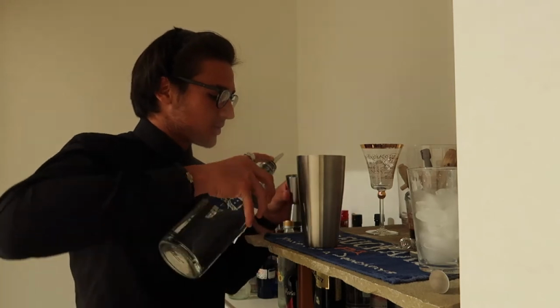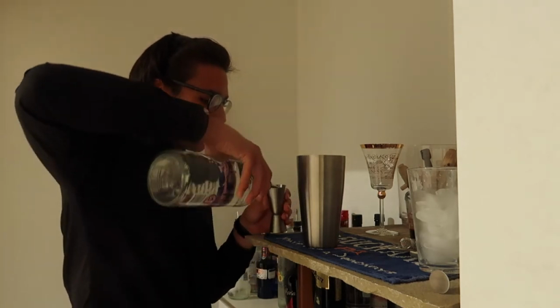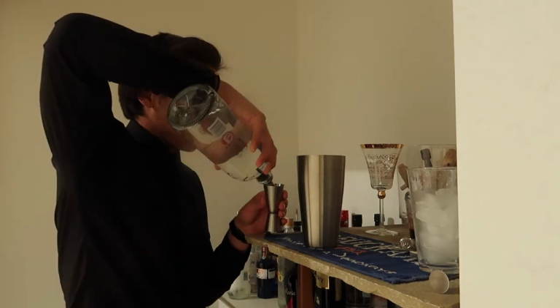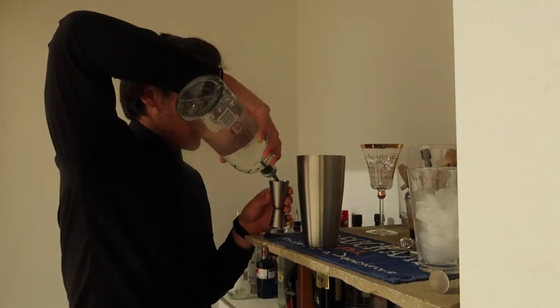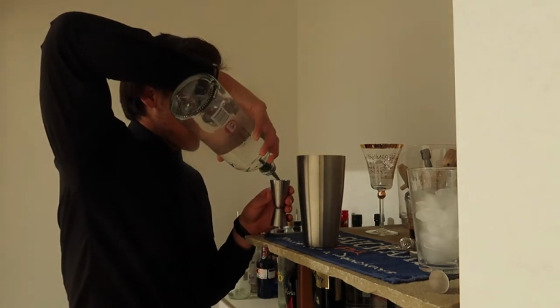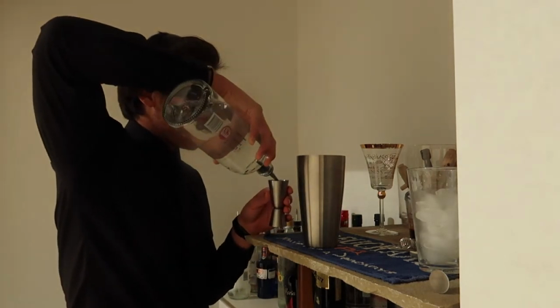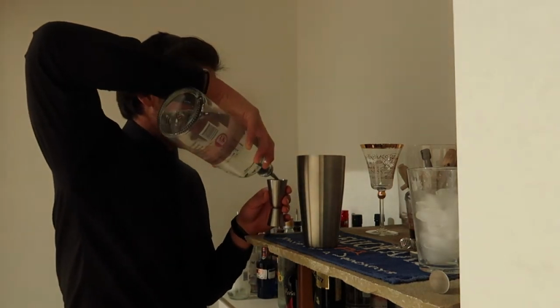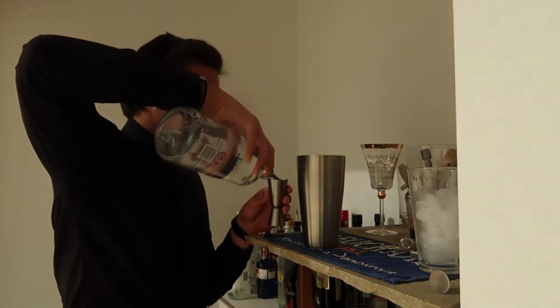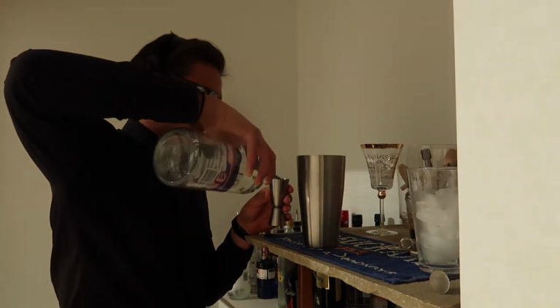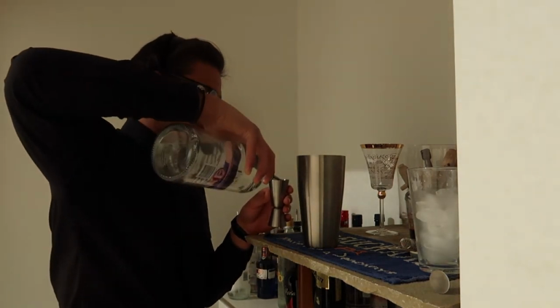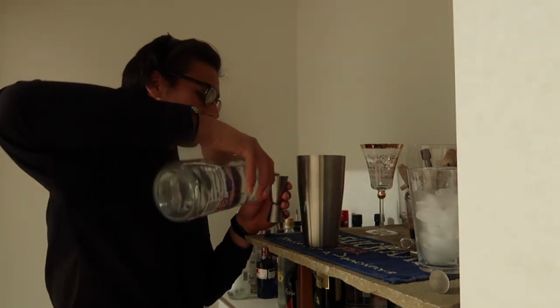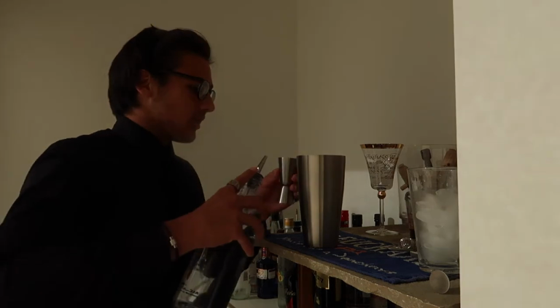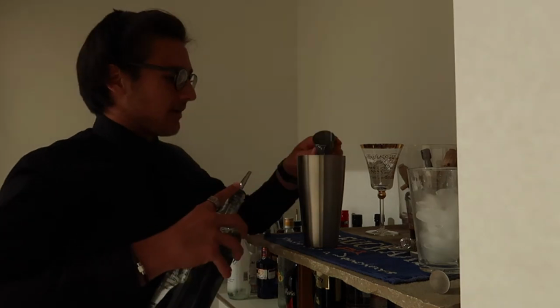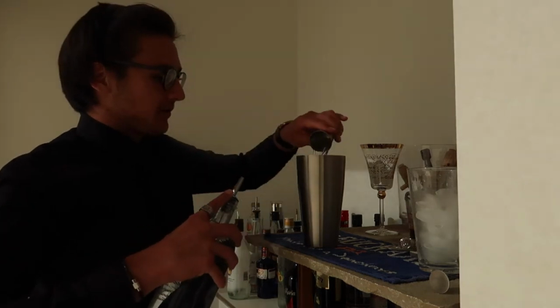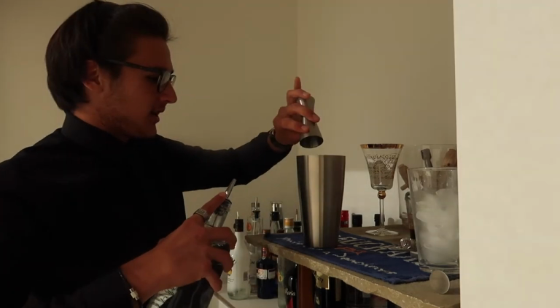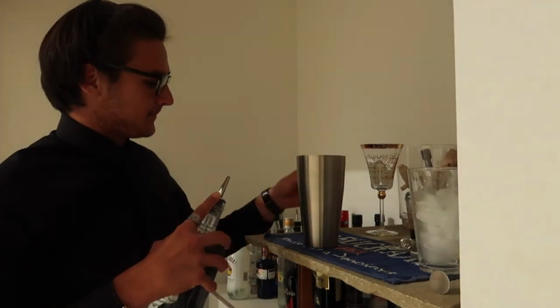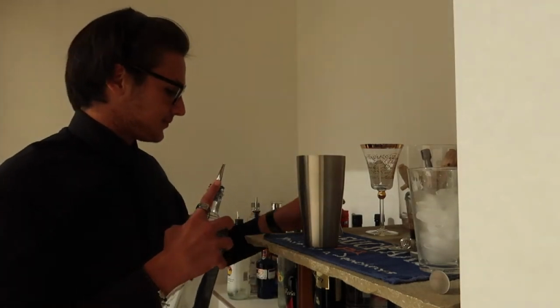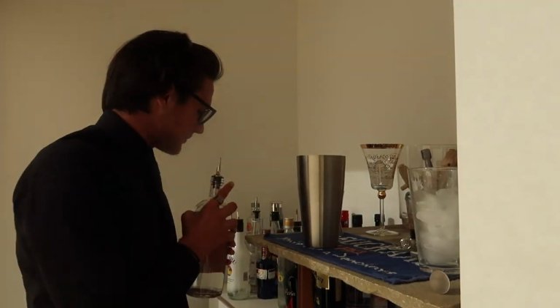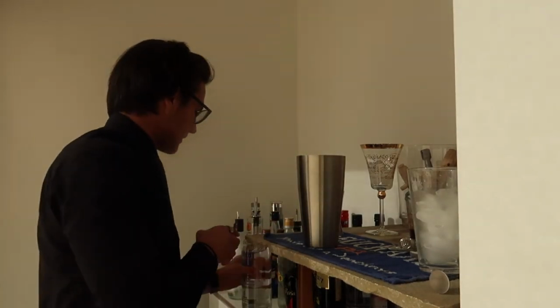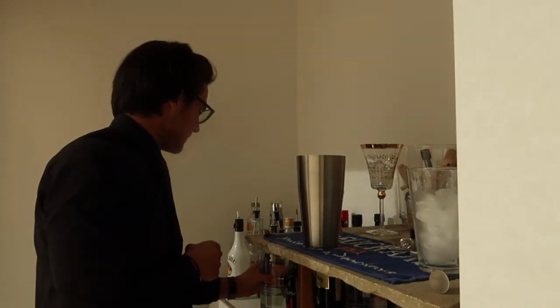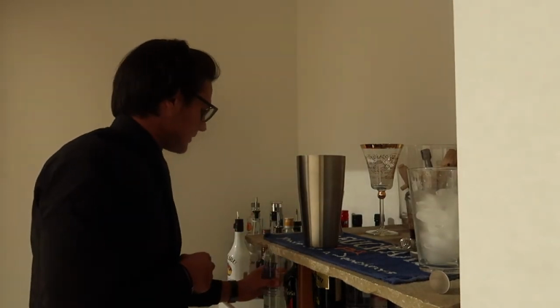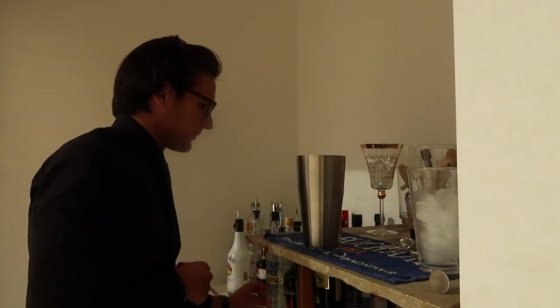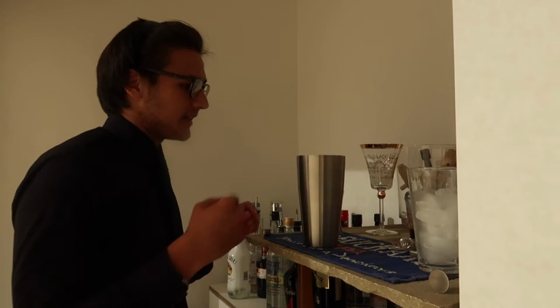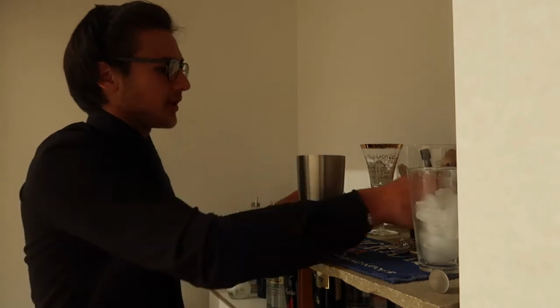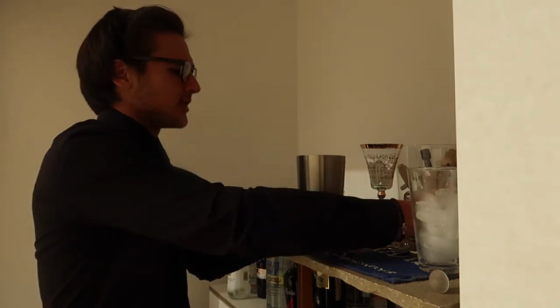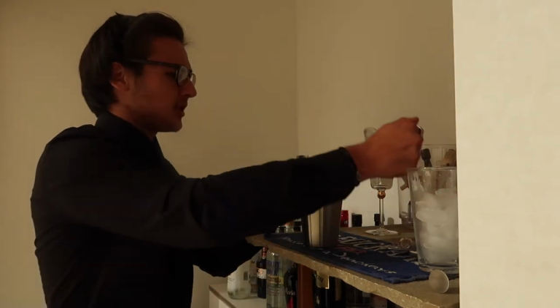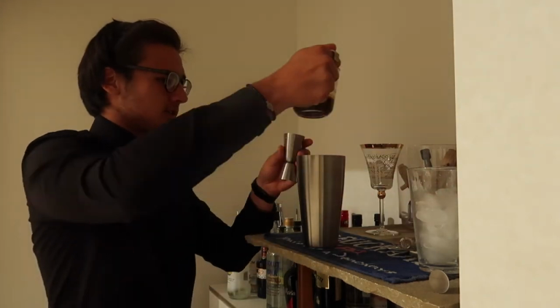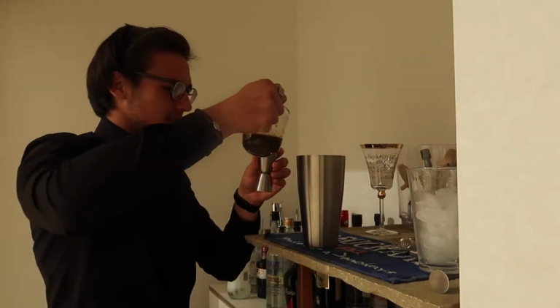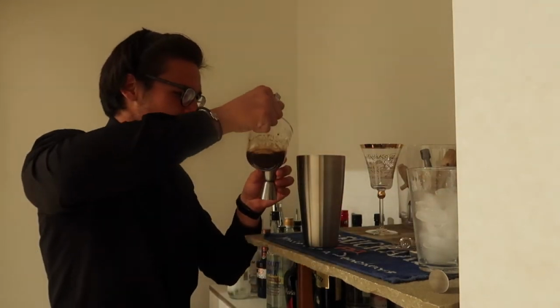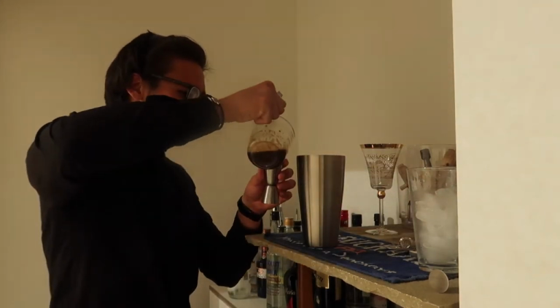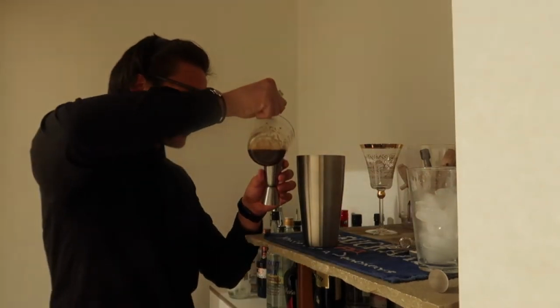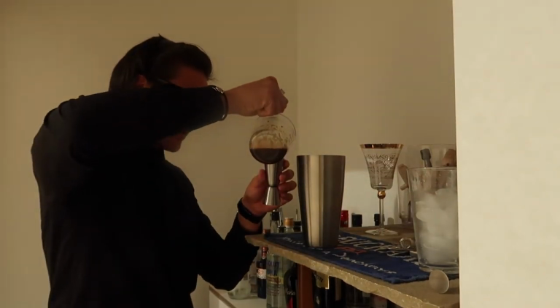Then you also want to go with two shots — 60ml — of your Absolut vodka, and then two shots — 60ml — of espresso.